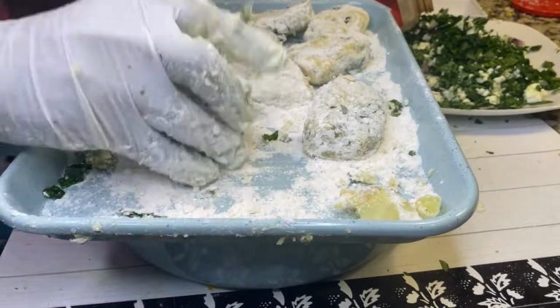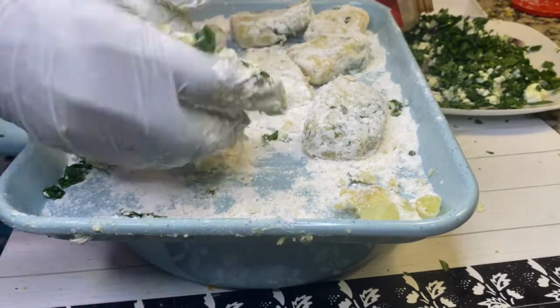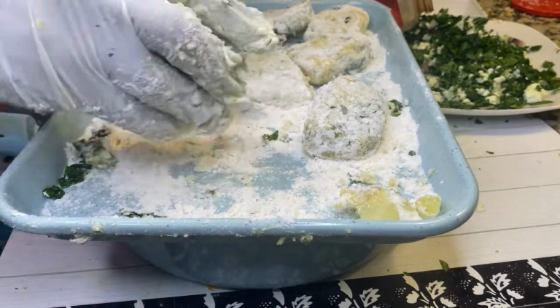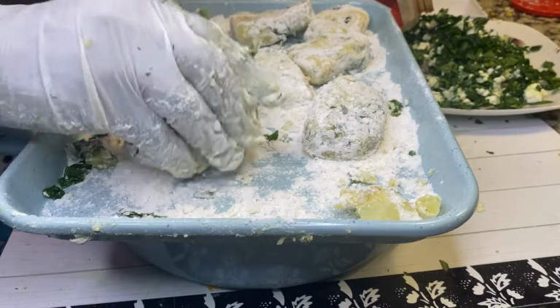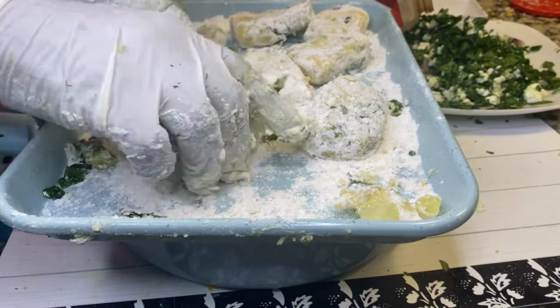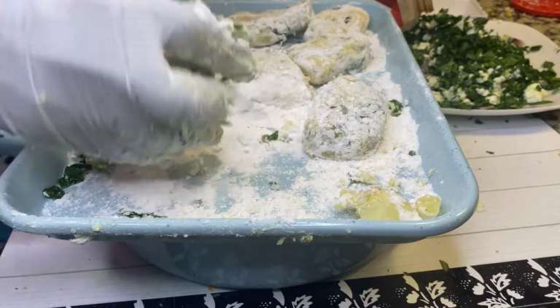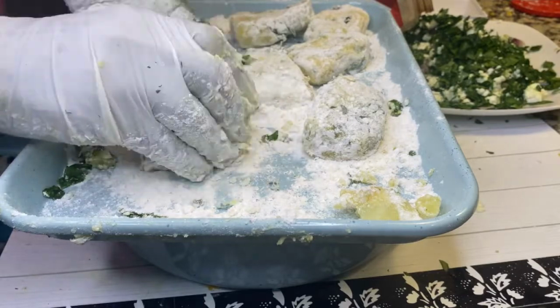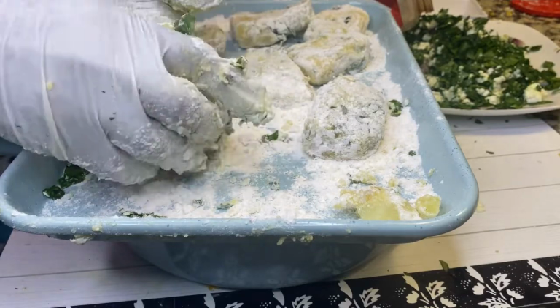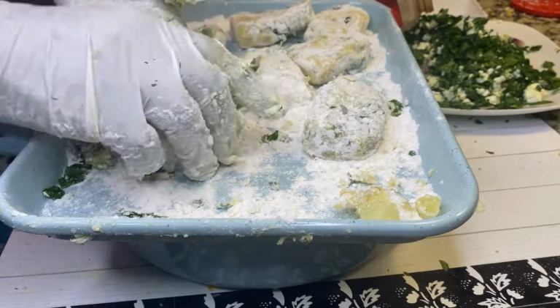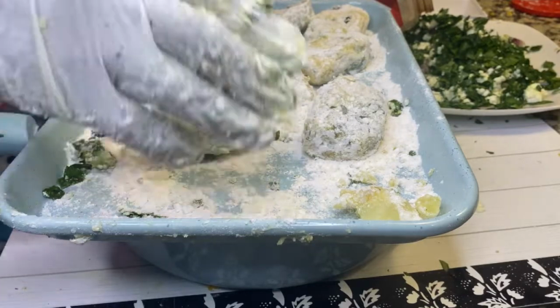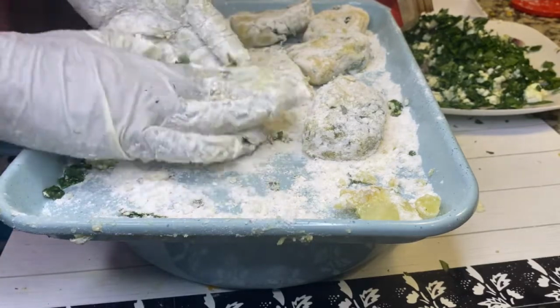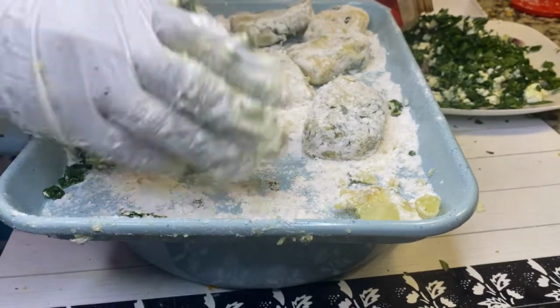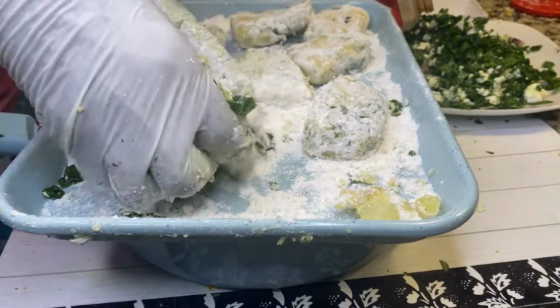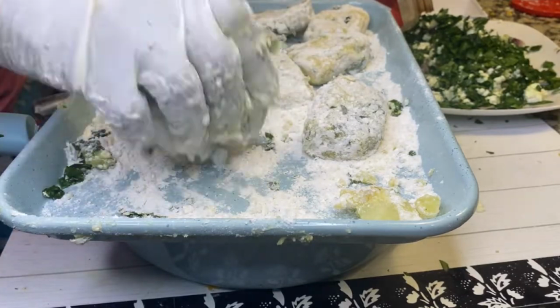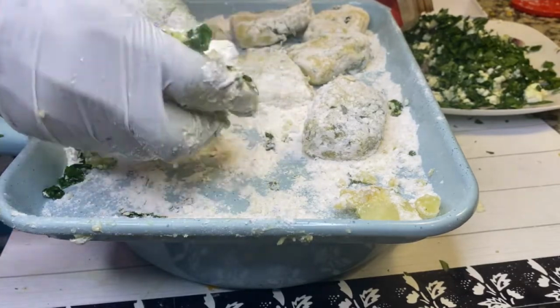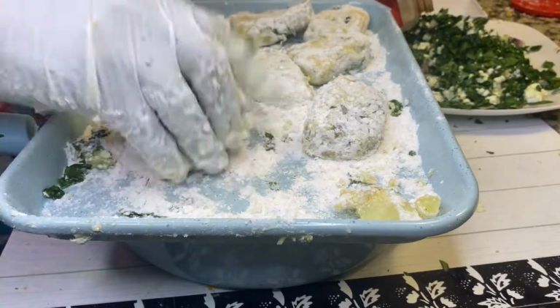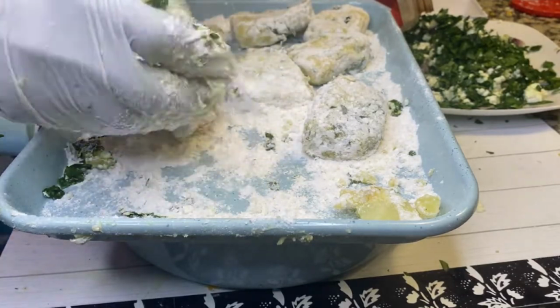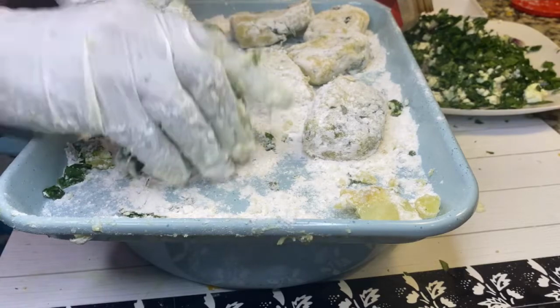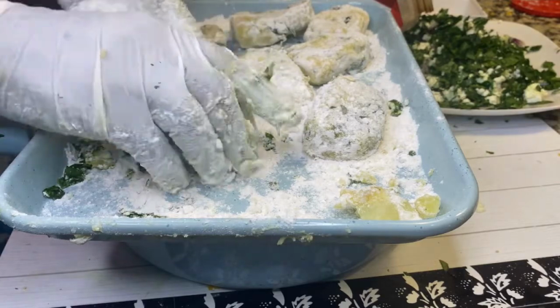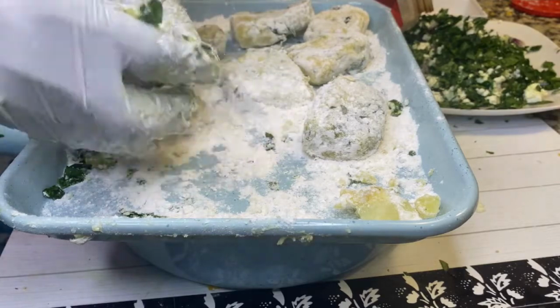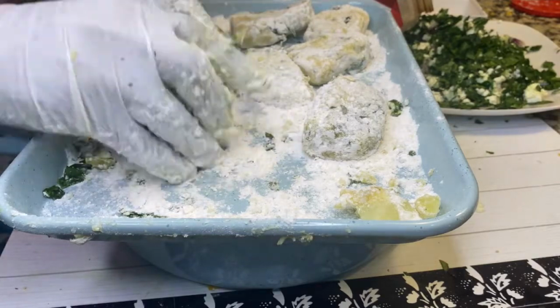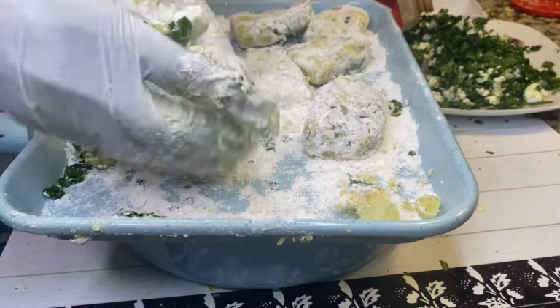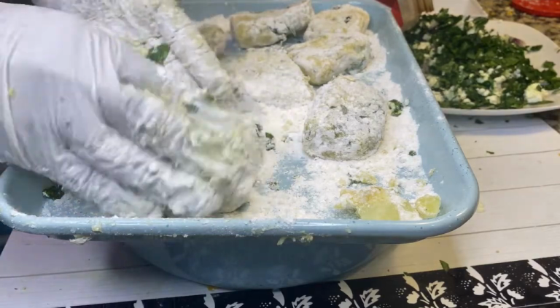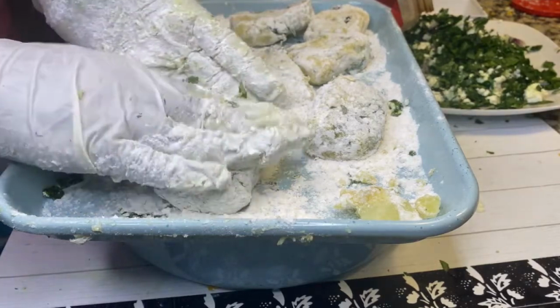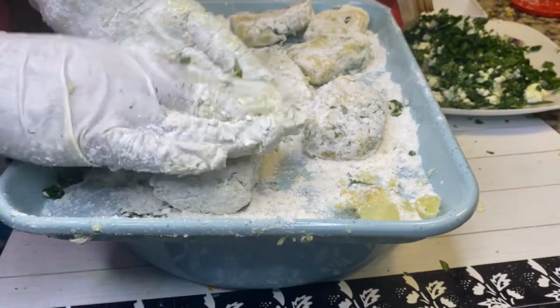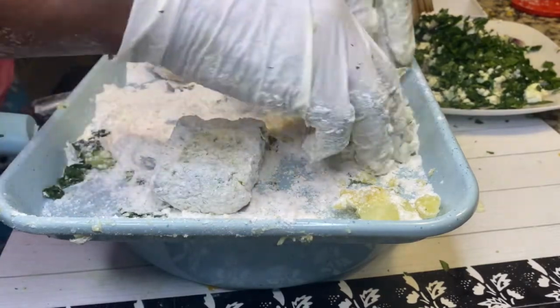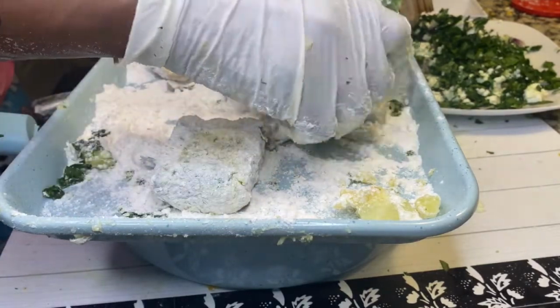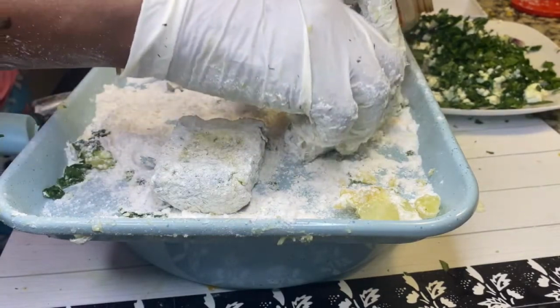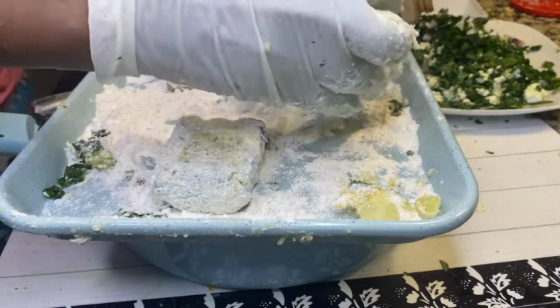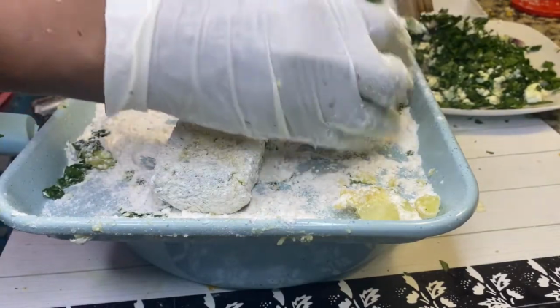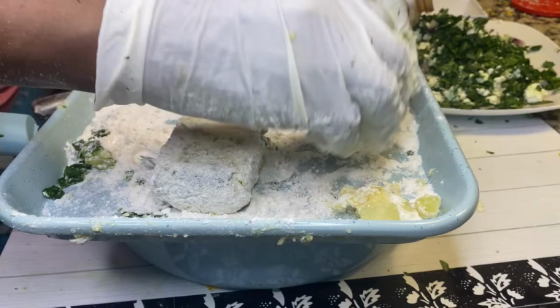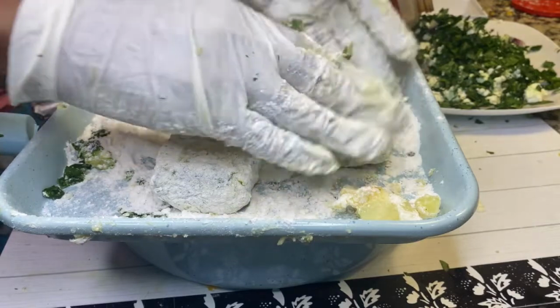I'm trying to make them square — smaller and square, or whatever shape you want. Just make them a little bit smaller because you don't want them to break when frying.